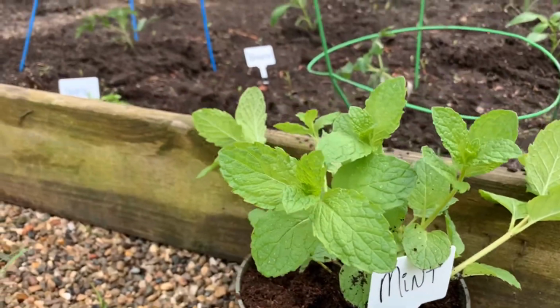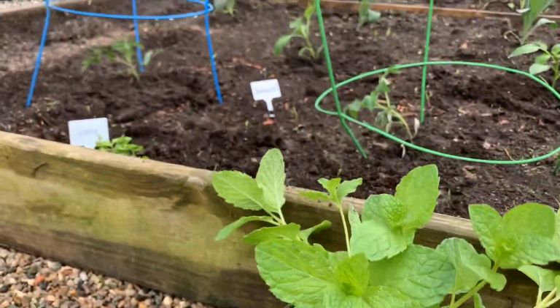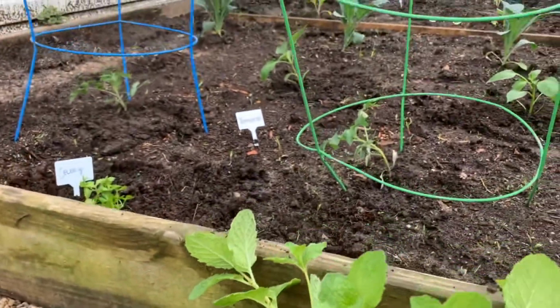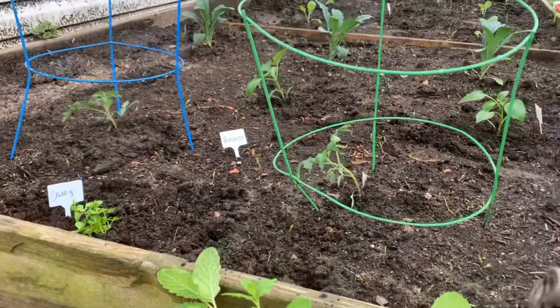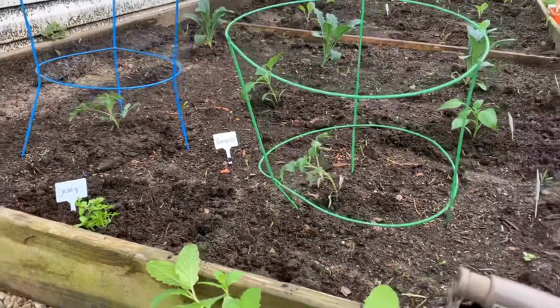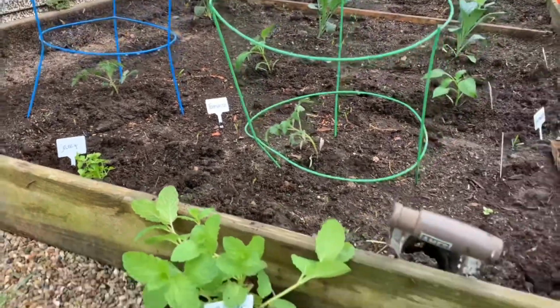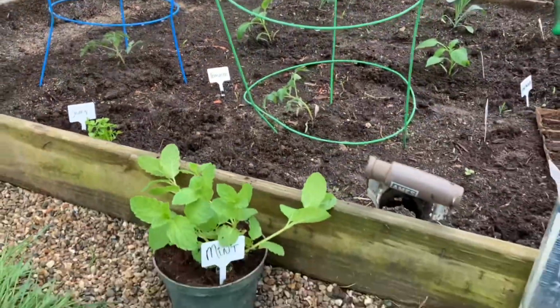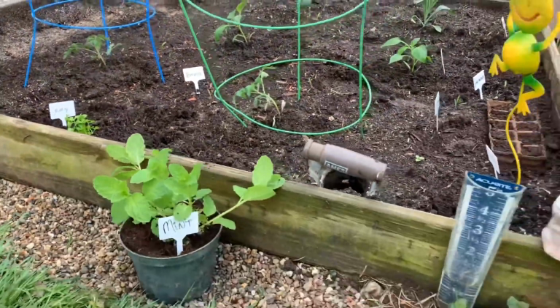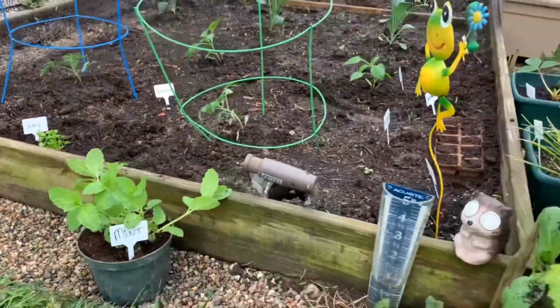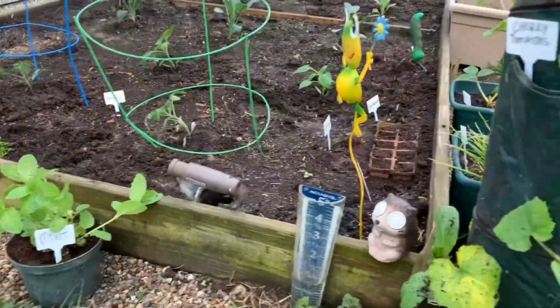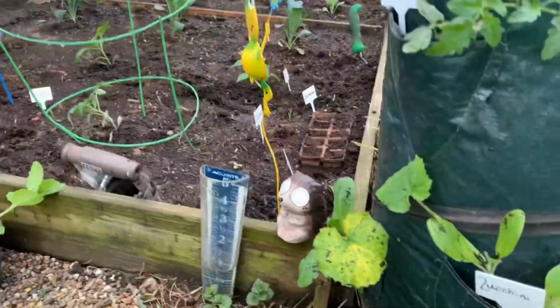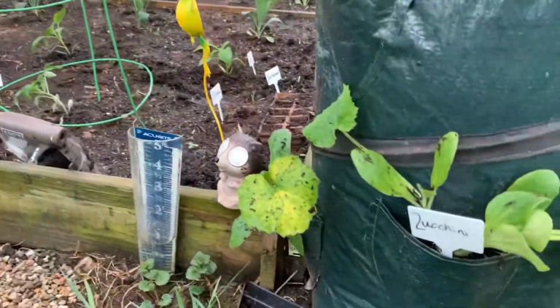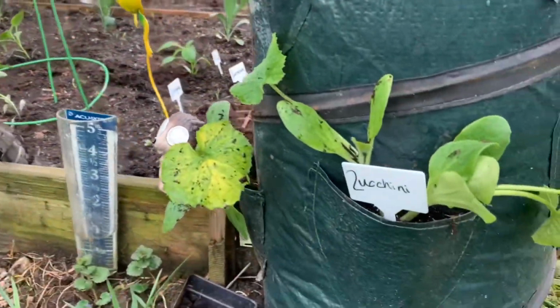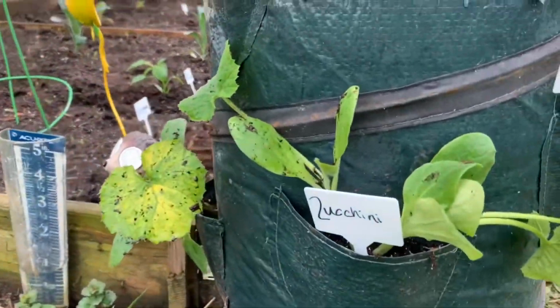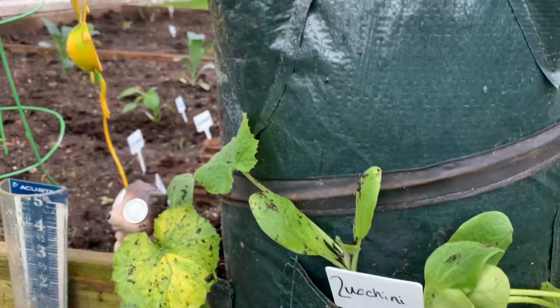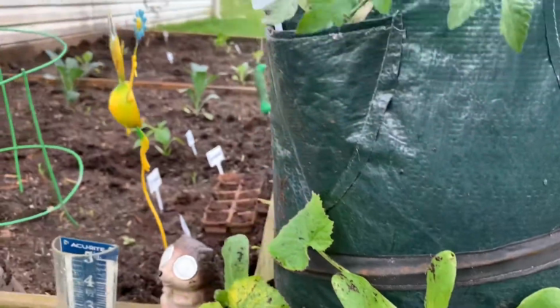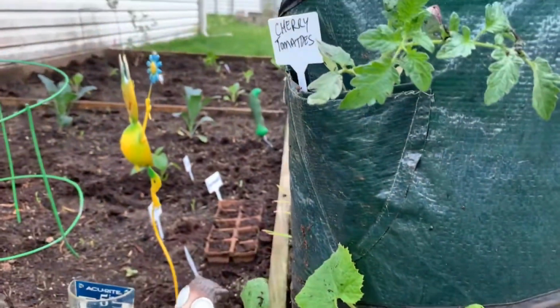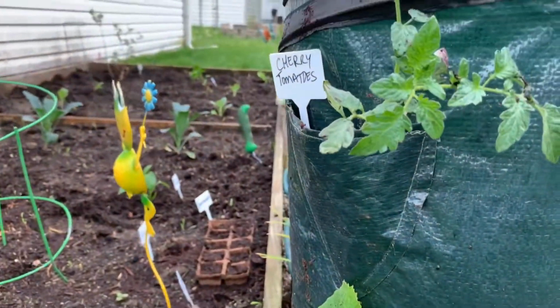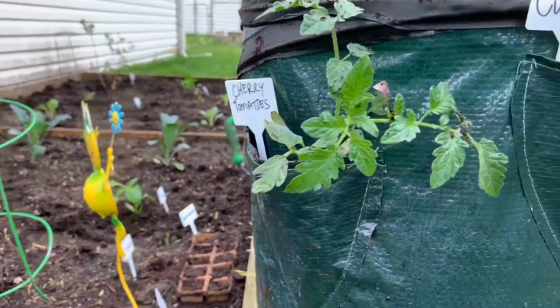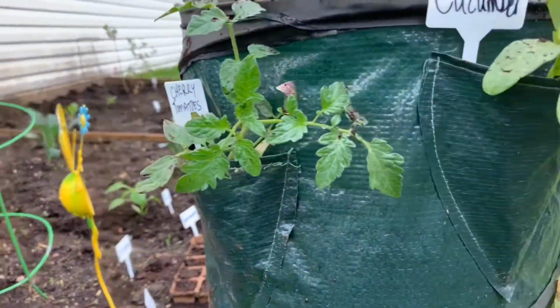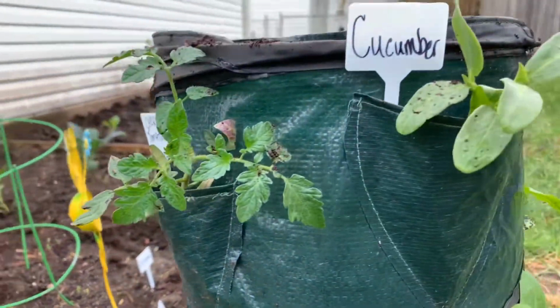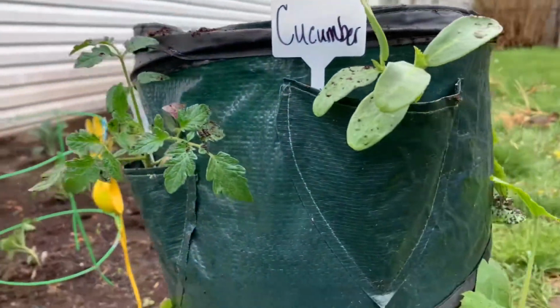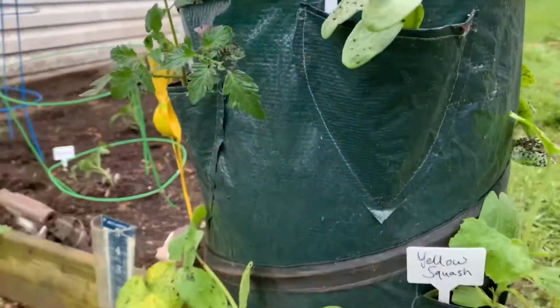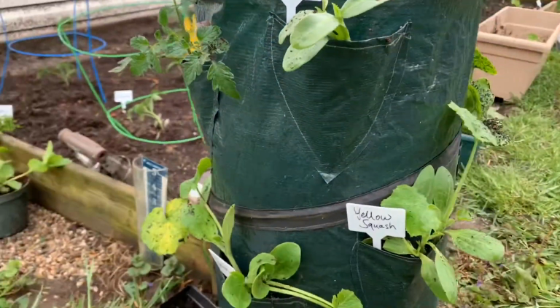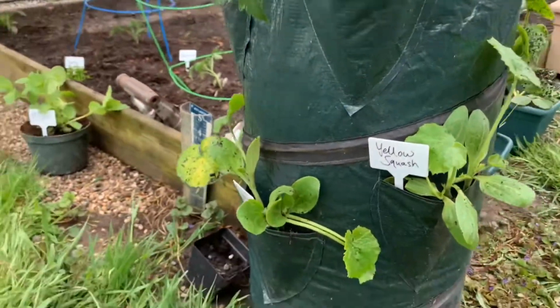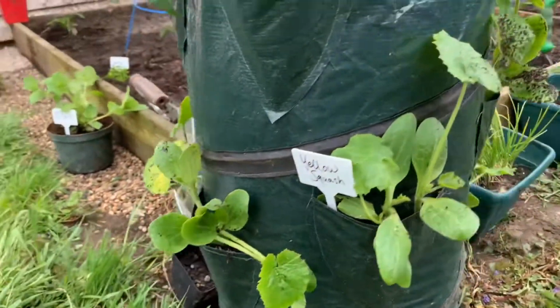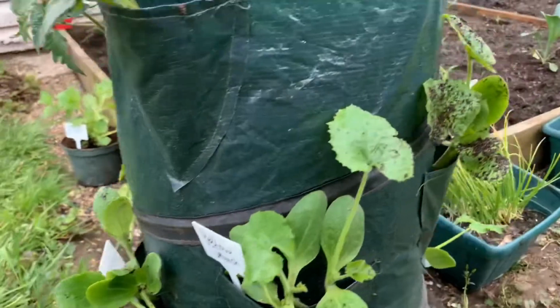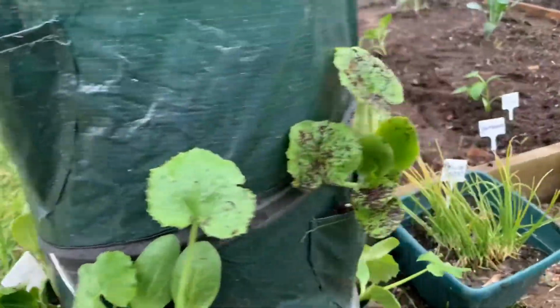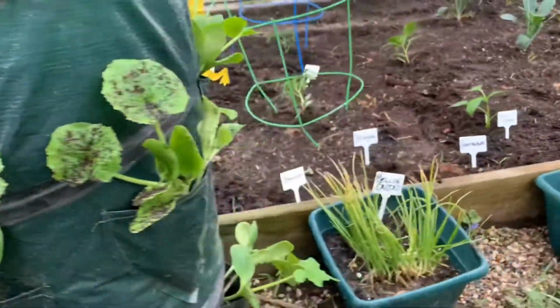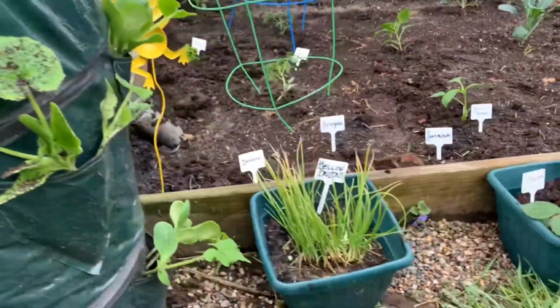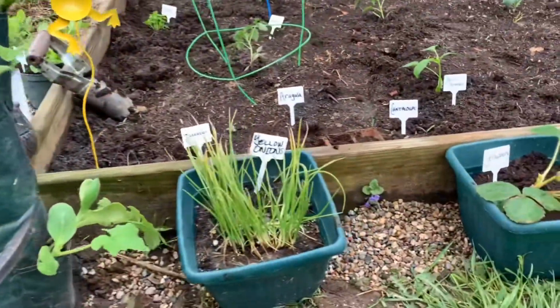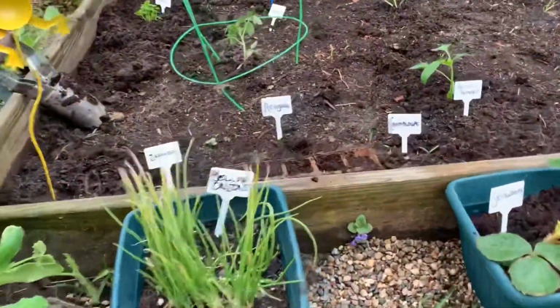So as you can see now, we've got growing herbs, fruits, and vegetables that have become very mature in just a few weeks. We've got zucchini, cucumber, yellow squash, and yellow onions.